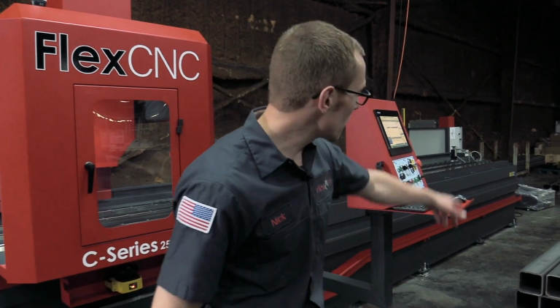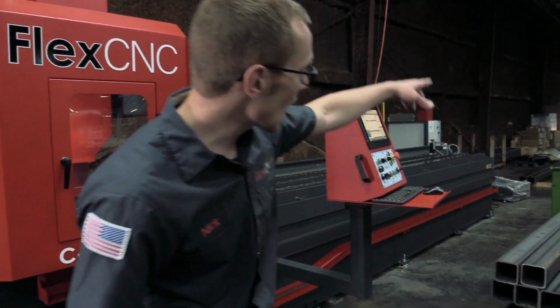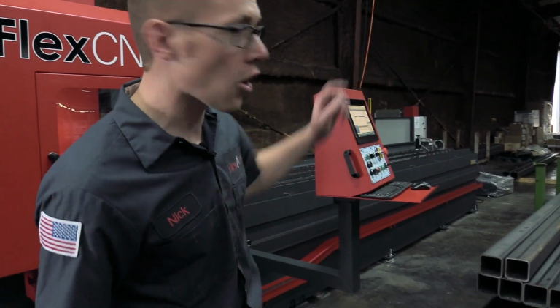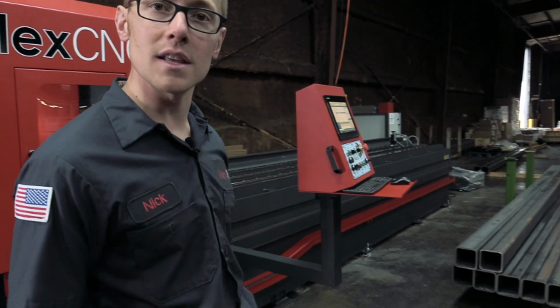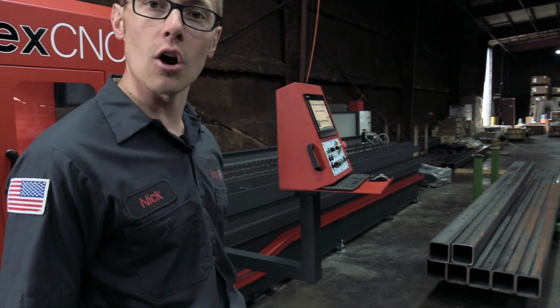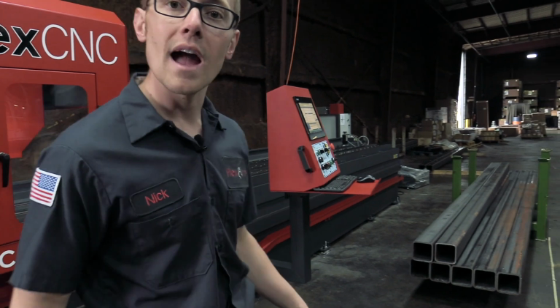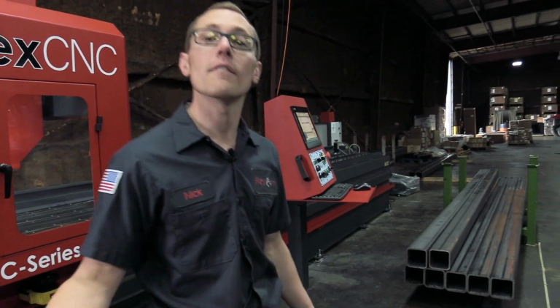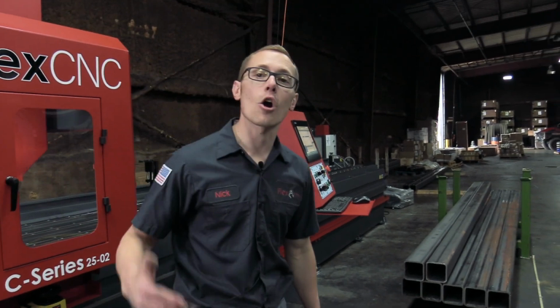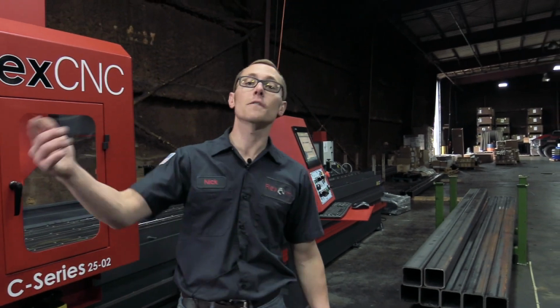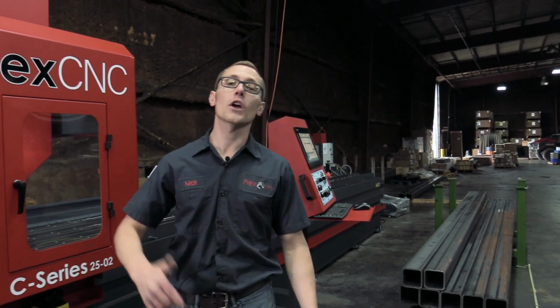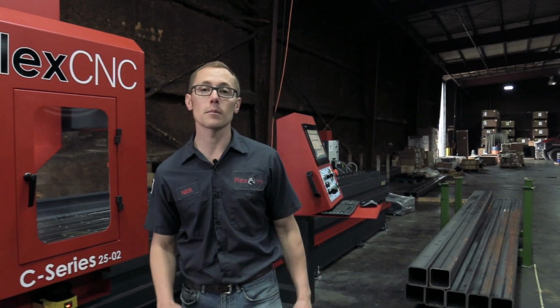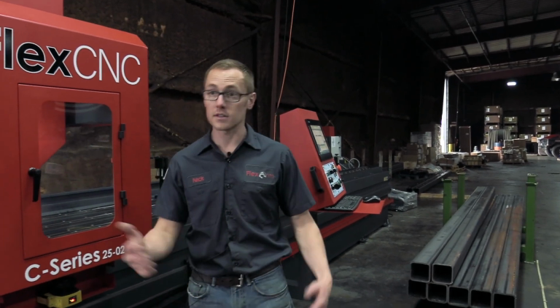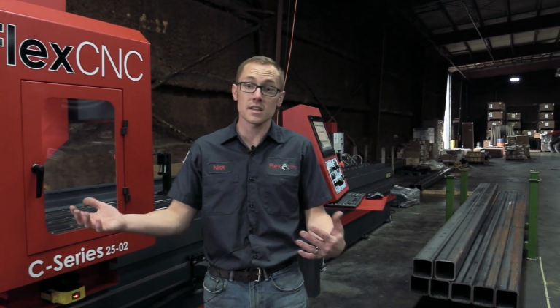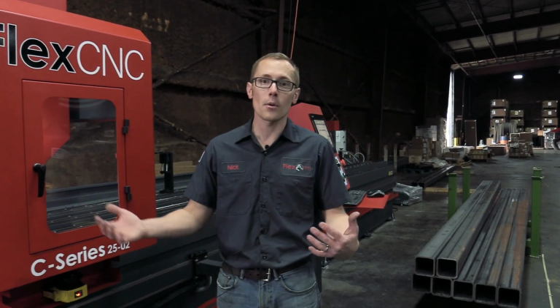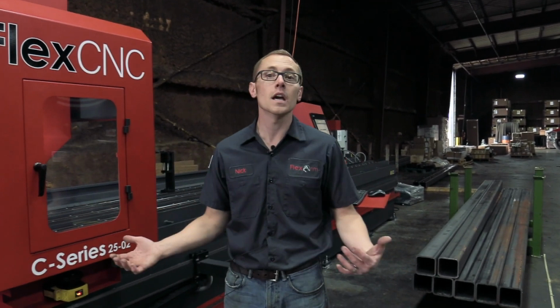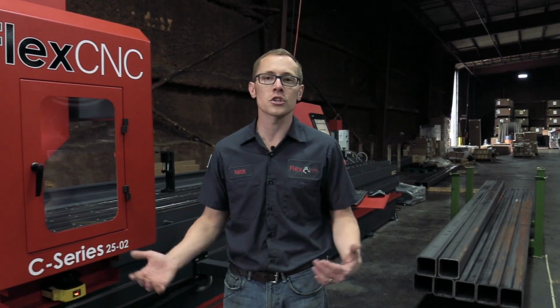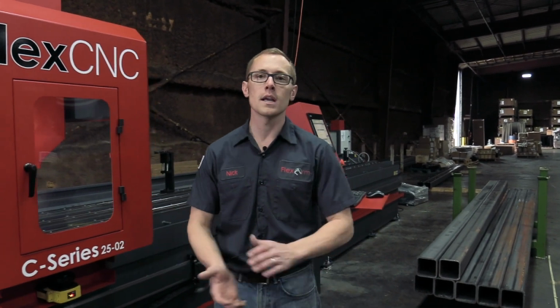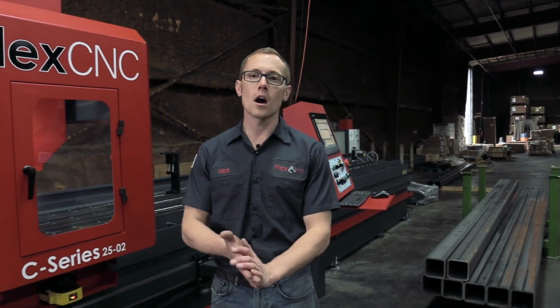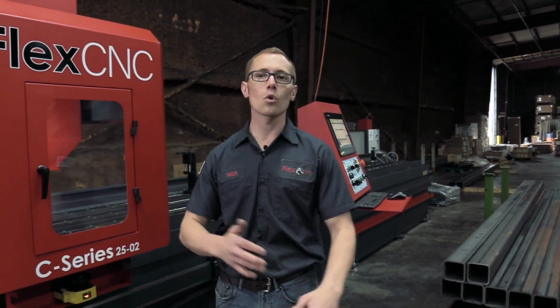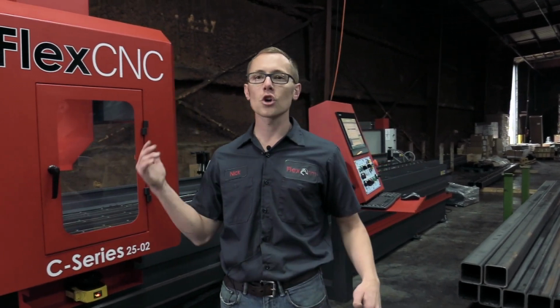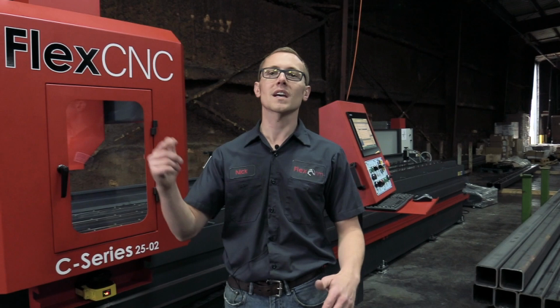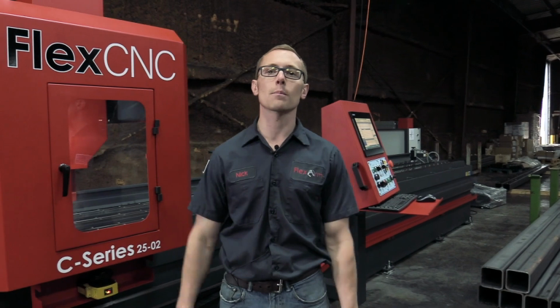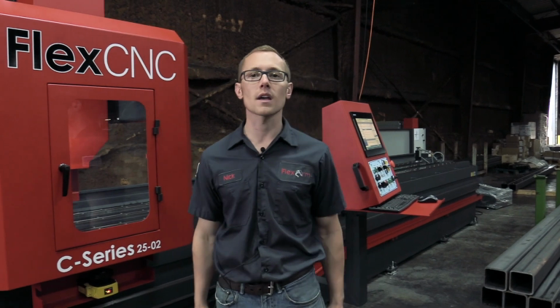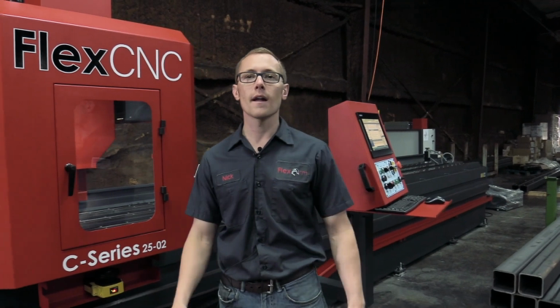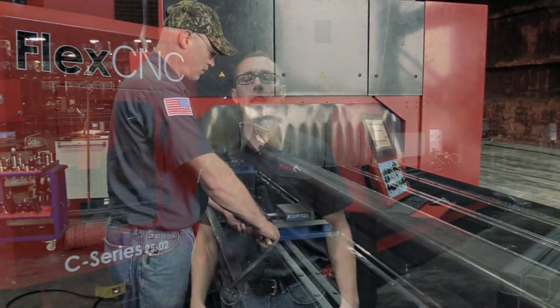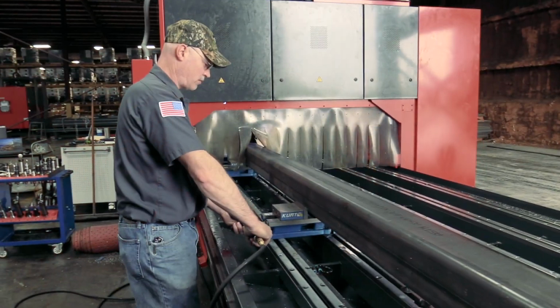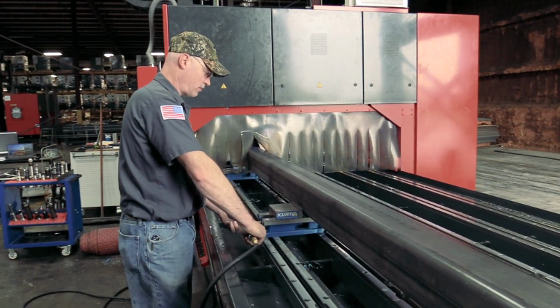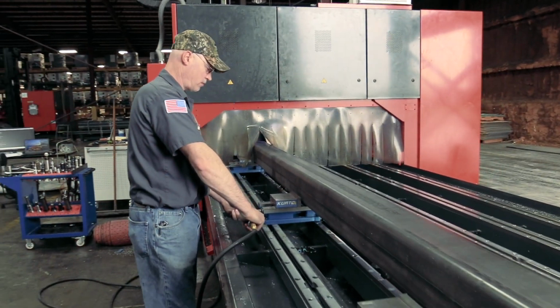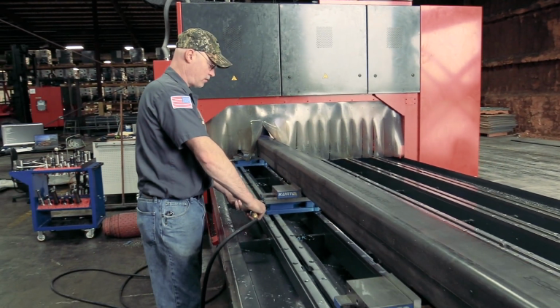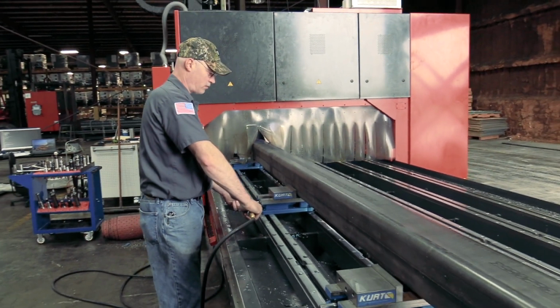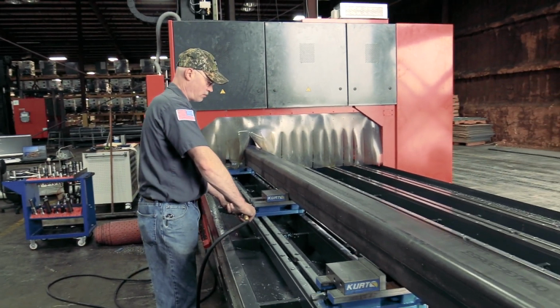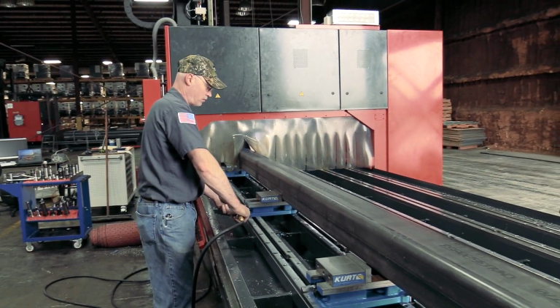You can see how long these things are, how heavy they are, how difficult they are going to be to set up on any other machine. We're going to show you what that setup looks like and walk you through the process. Come check it out.